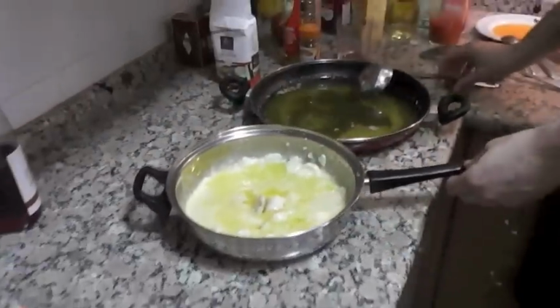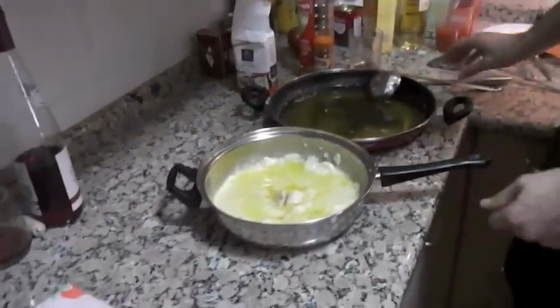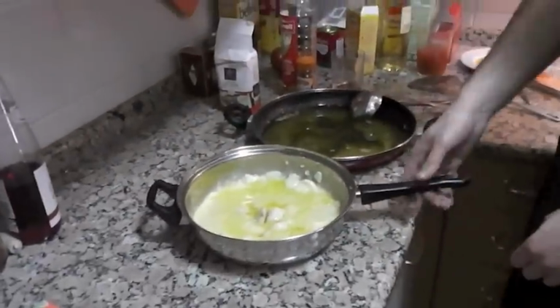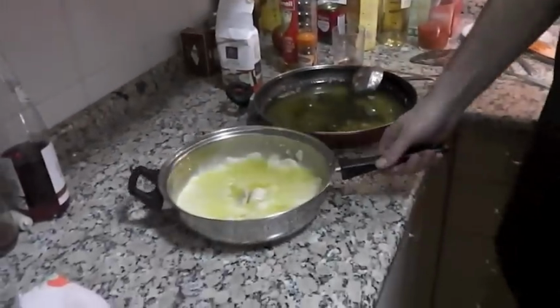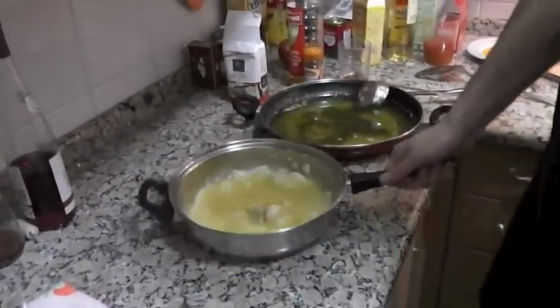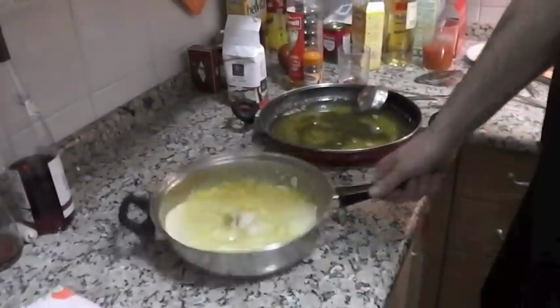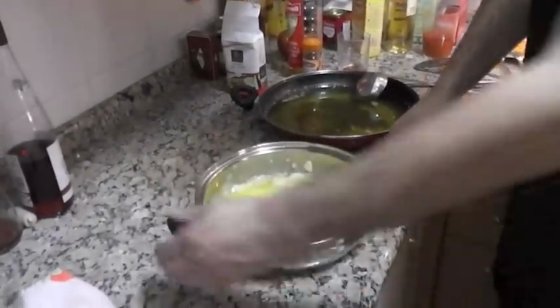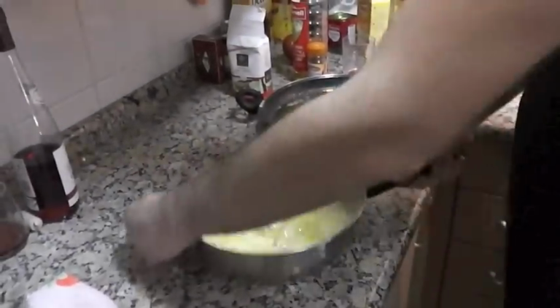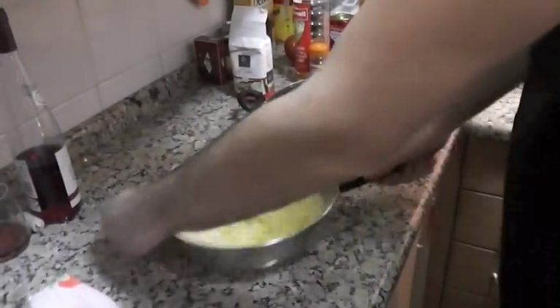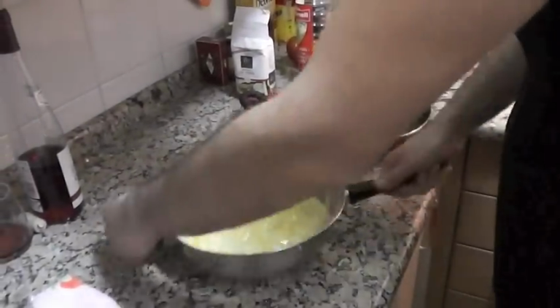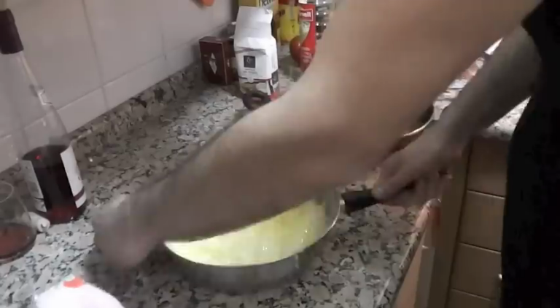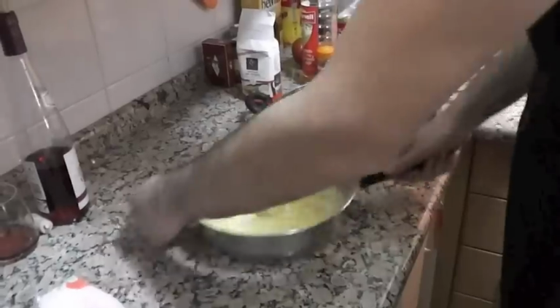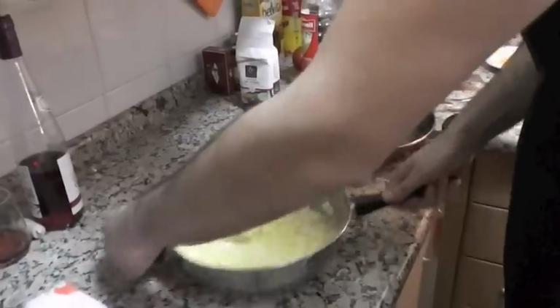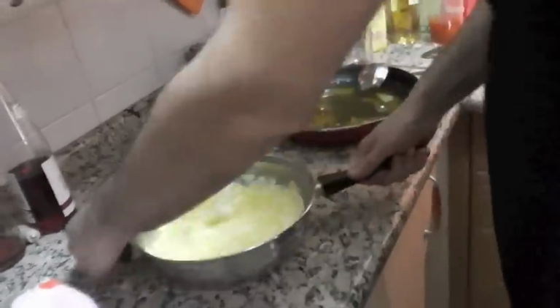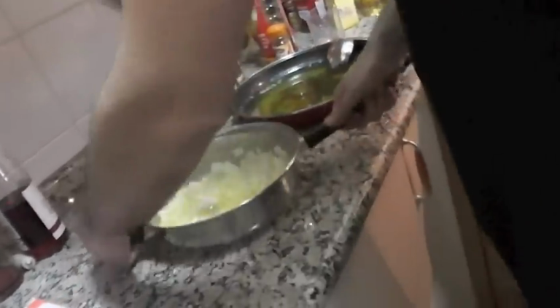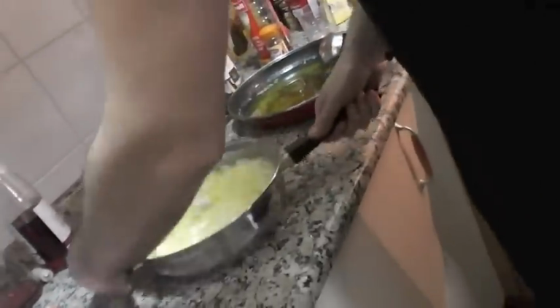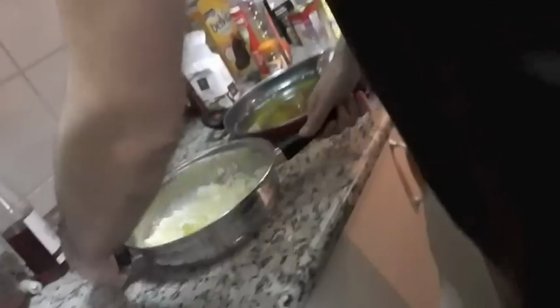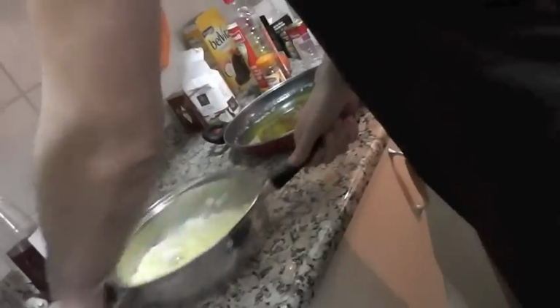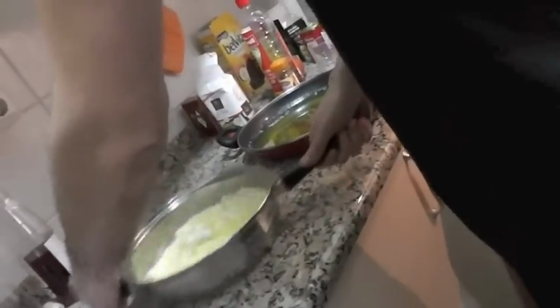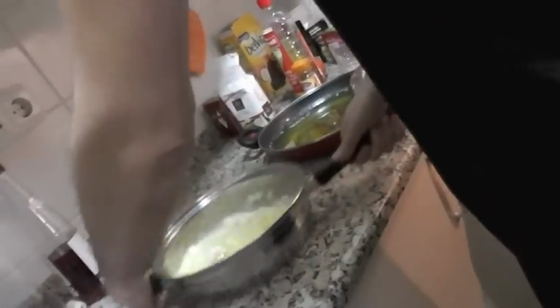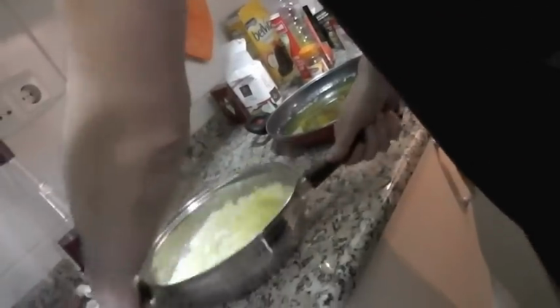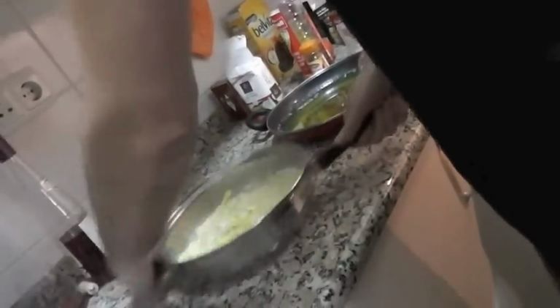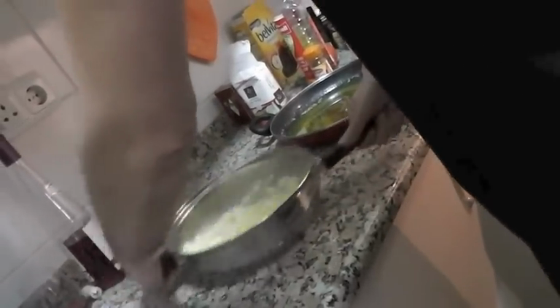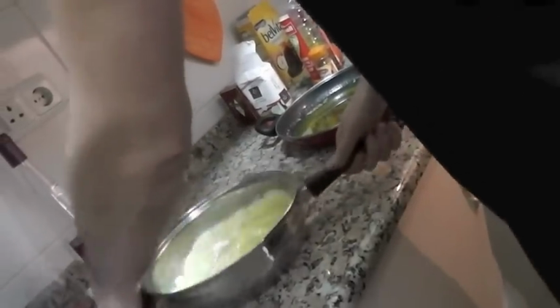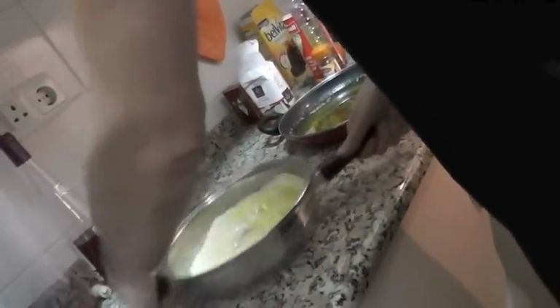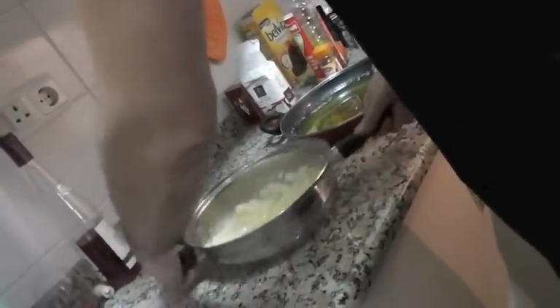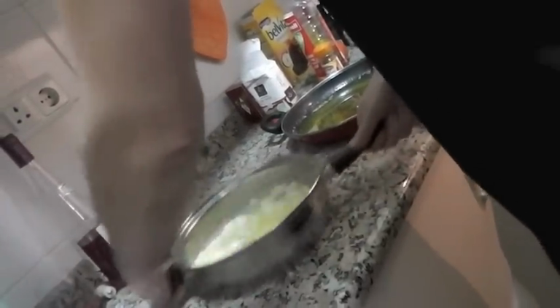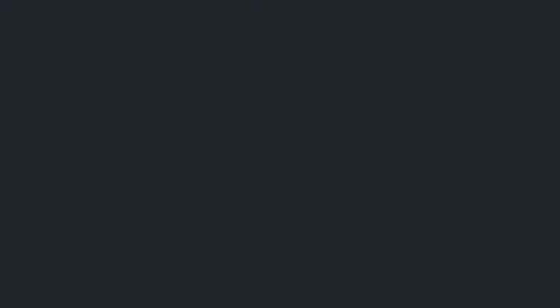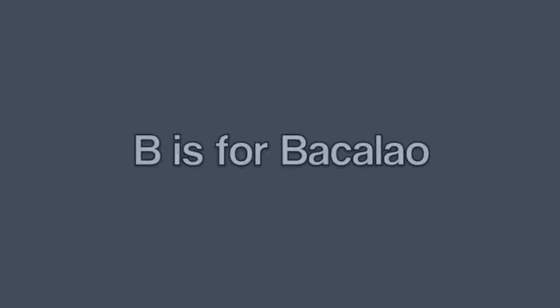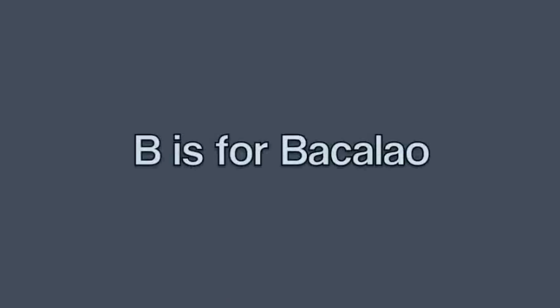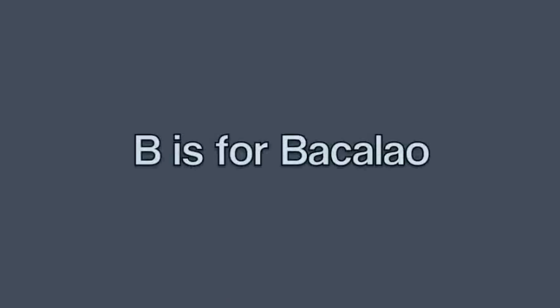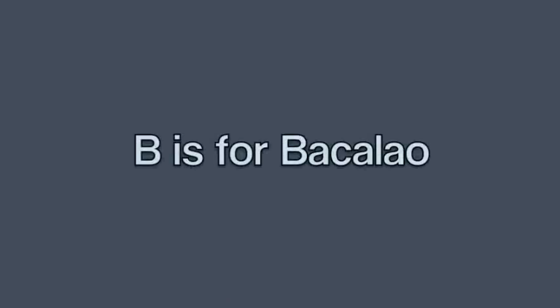You'll notice there that the chef referred to pil-pil, which is the sound that the cod makes when it's been prepared. So all you need really to make this dish is some salt cod and a friendly Basque person who'll show you how to cook it. So that's B for bacalau.